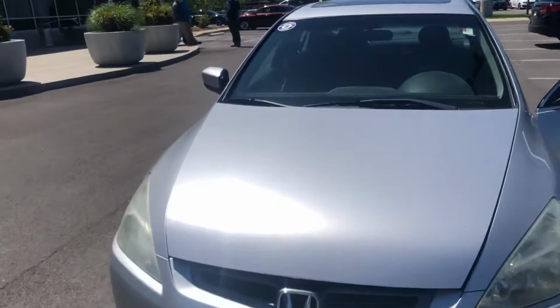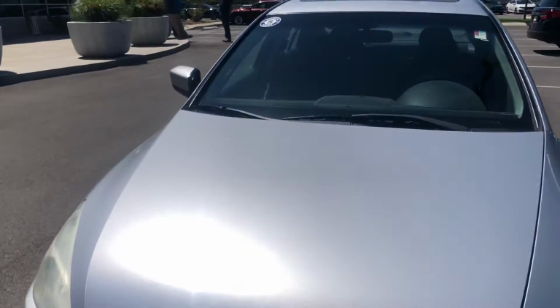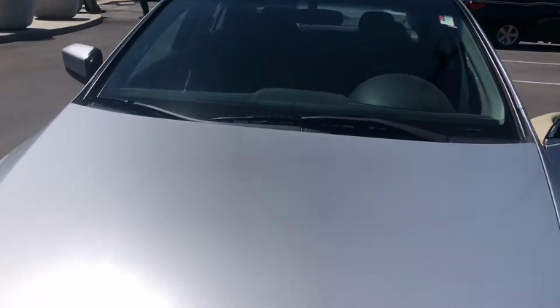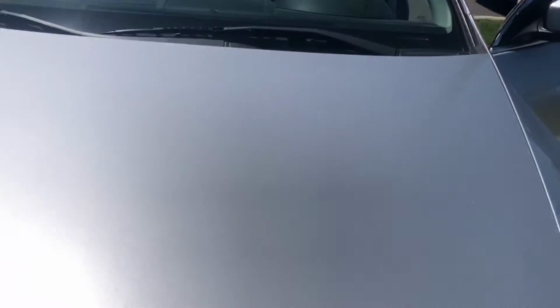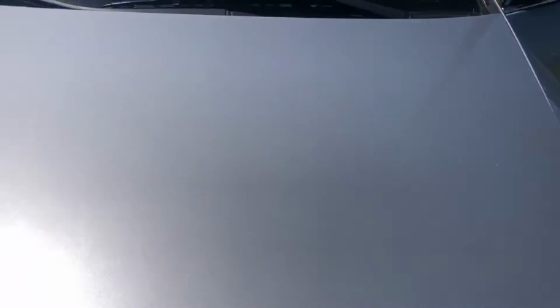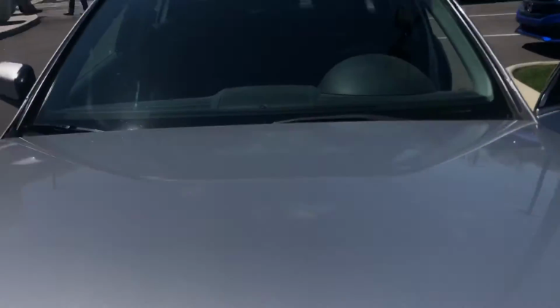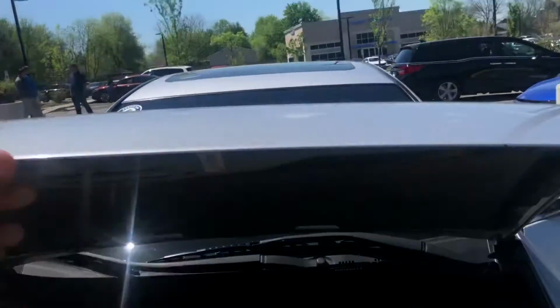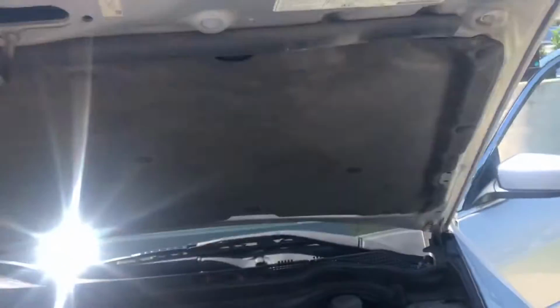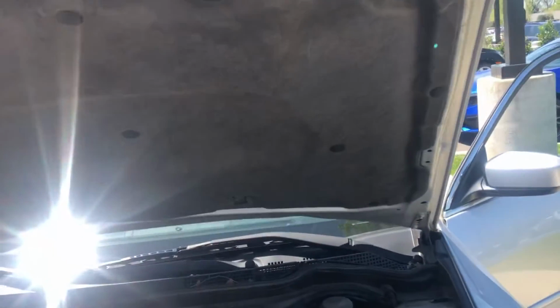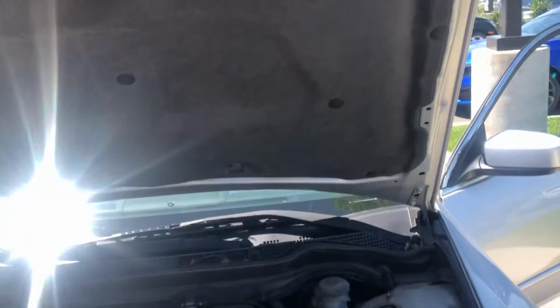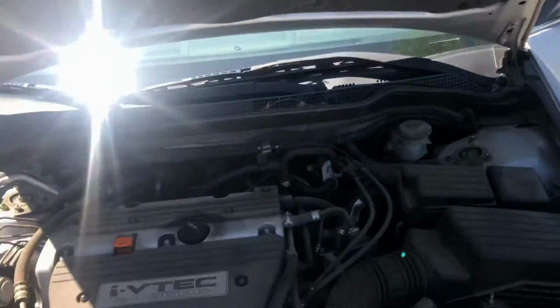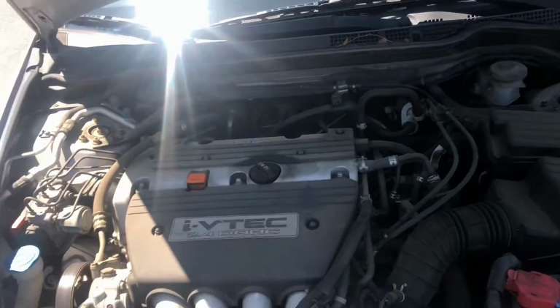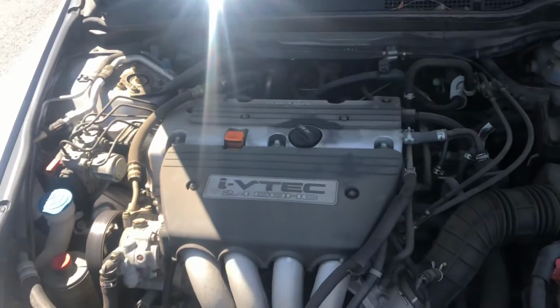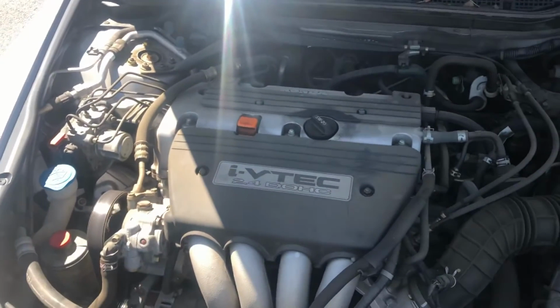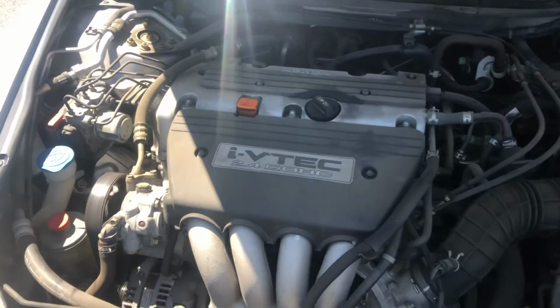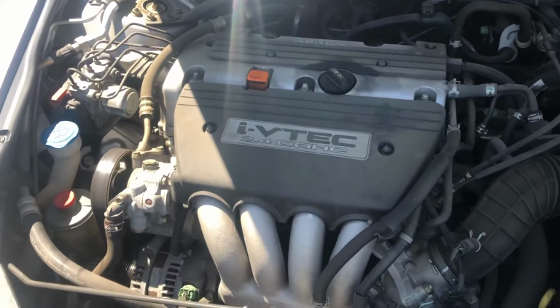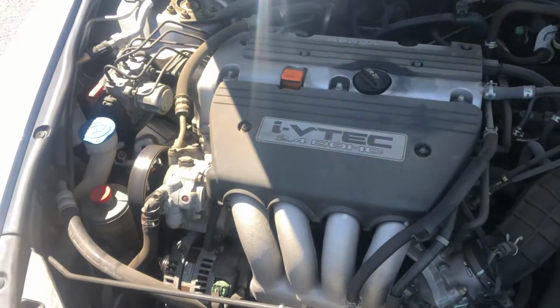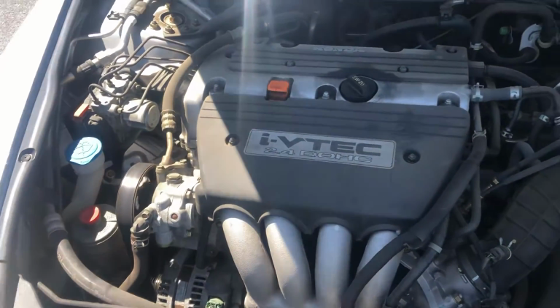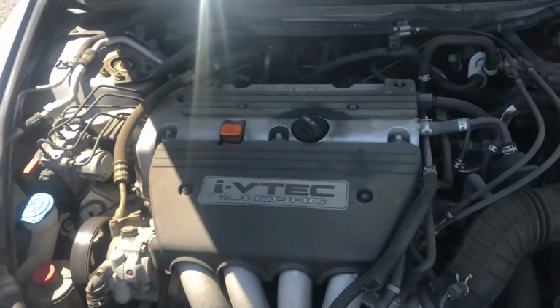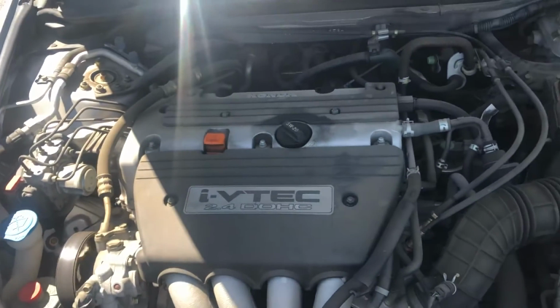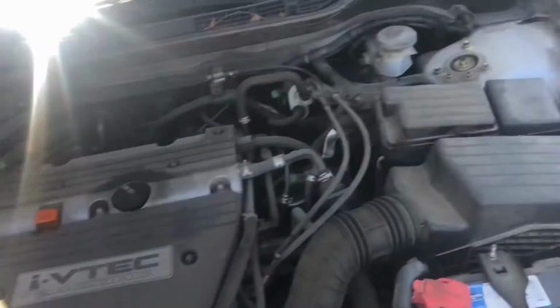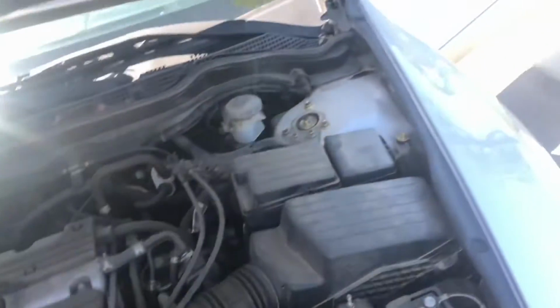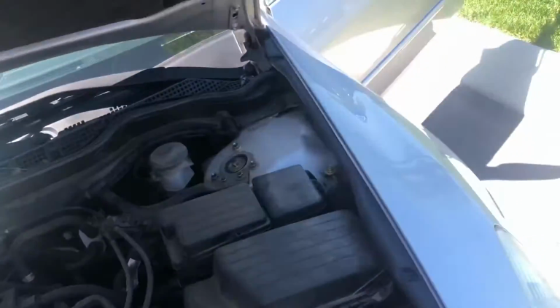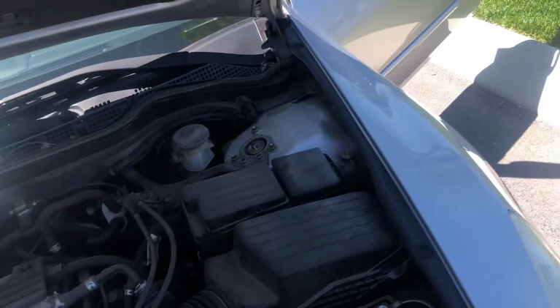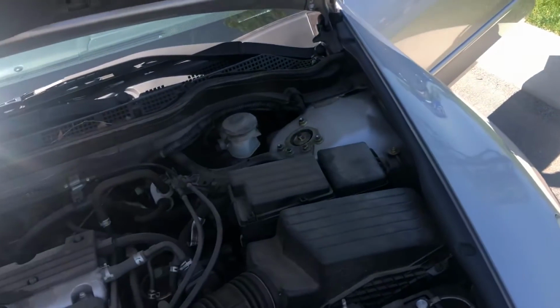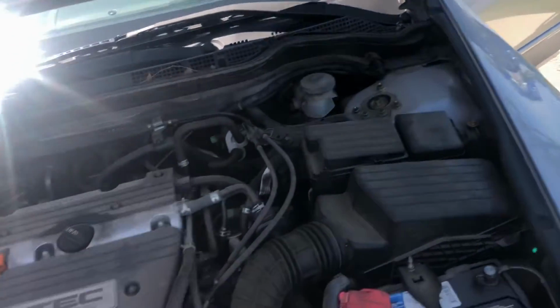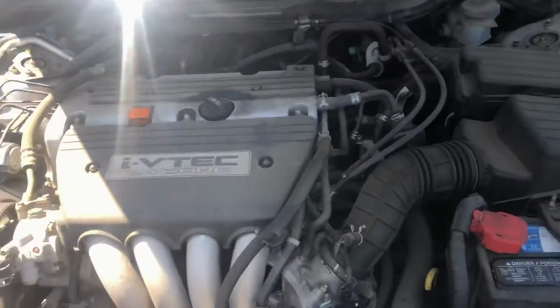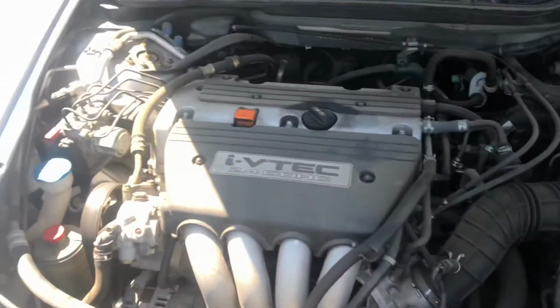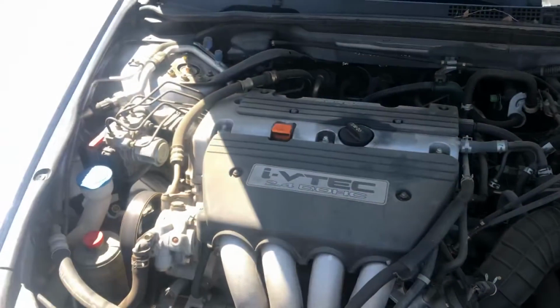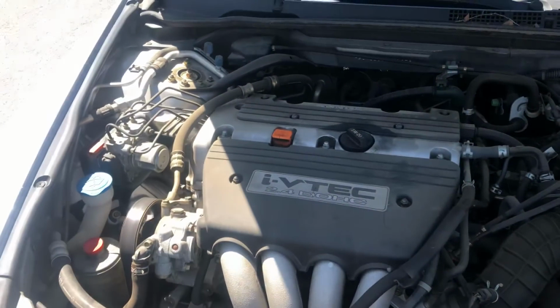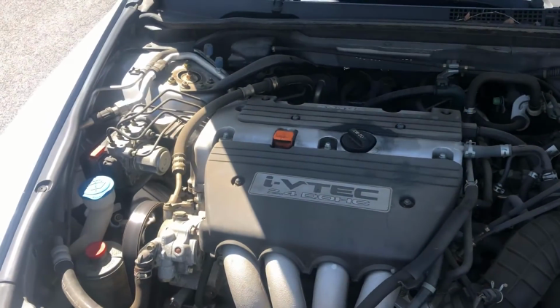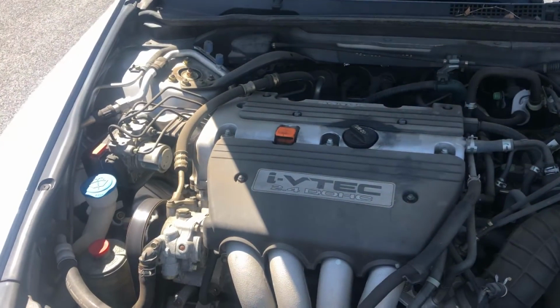Let's see if we can look at the engine here. It has not been detailed — we just got it. But of course we will detail the car. The car, as you can hear, is running like a champ.